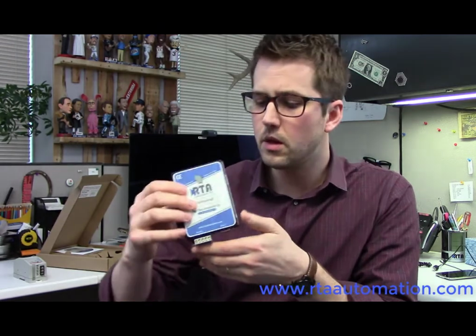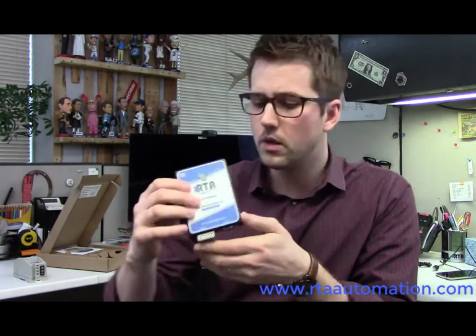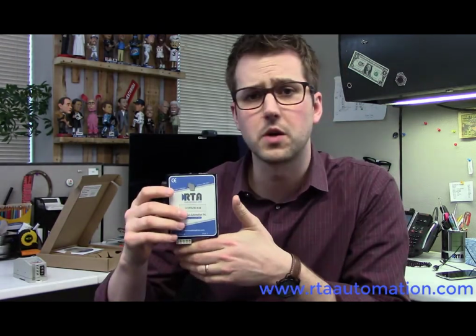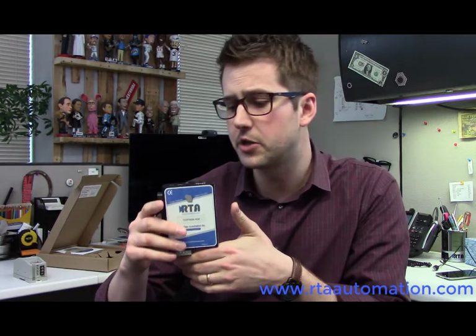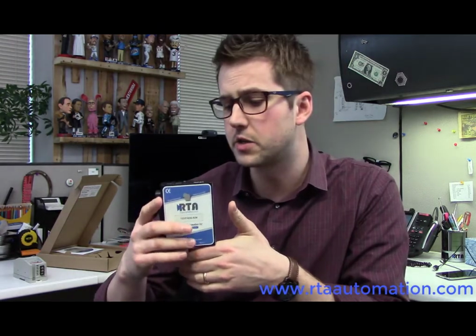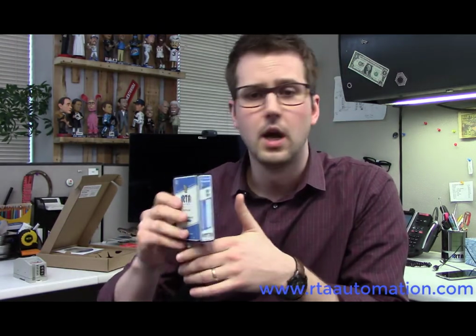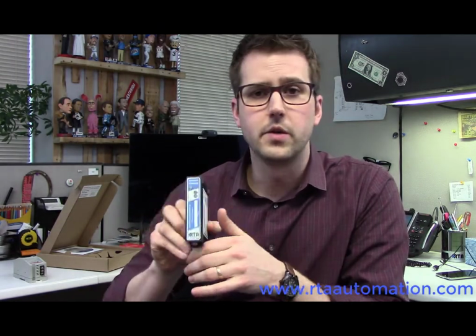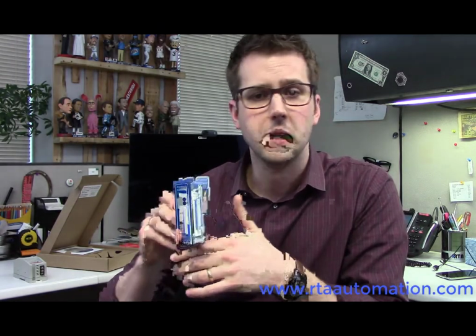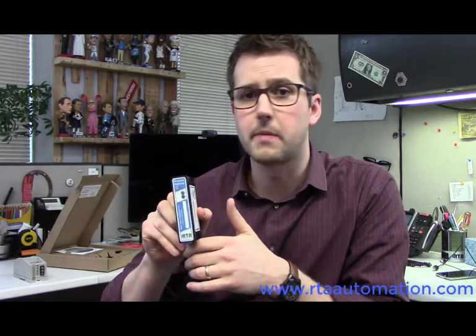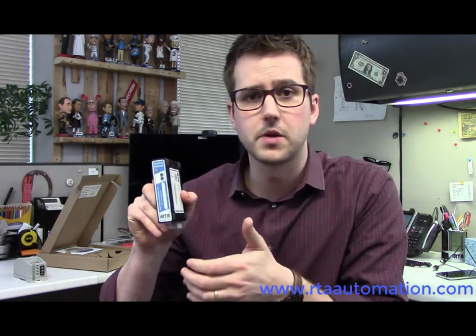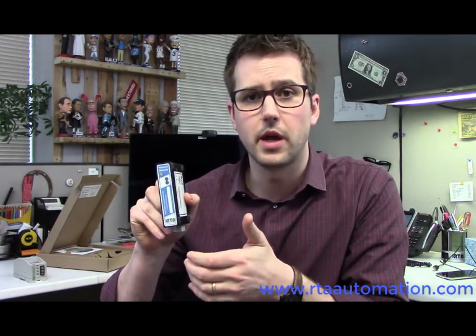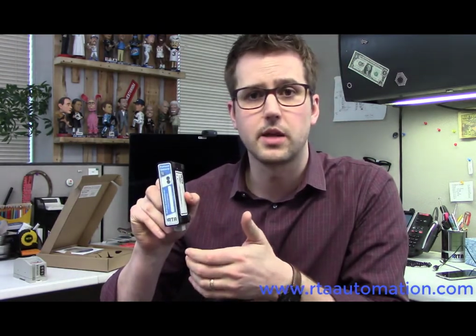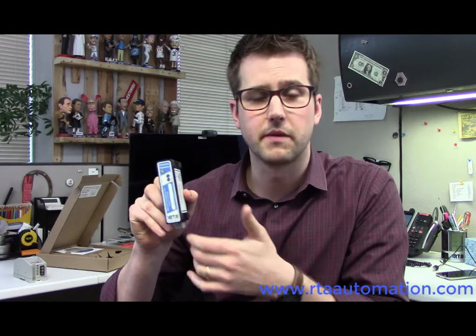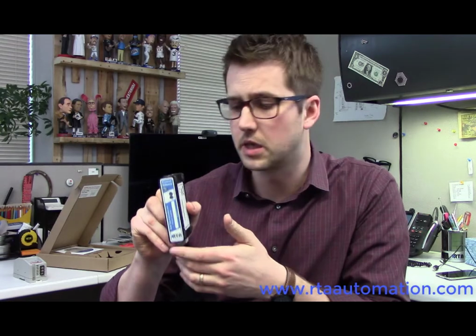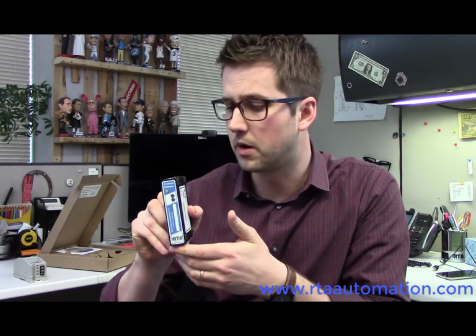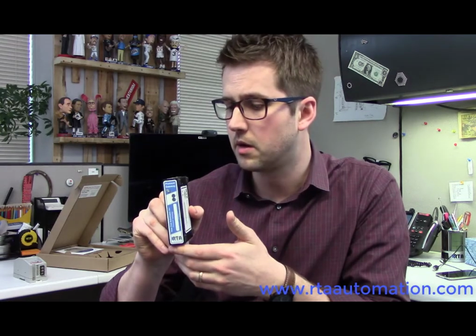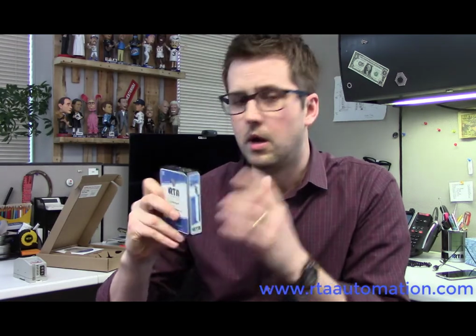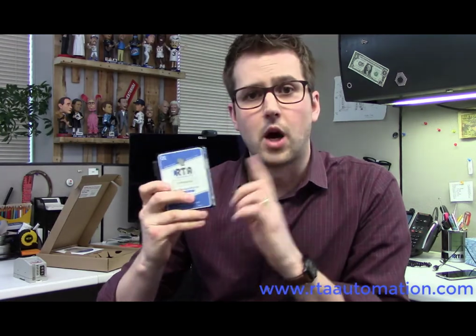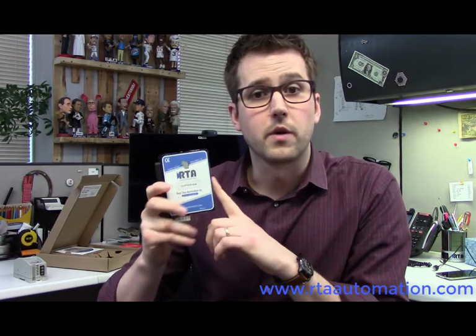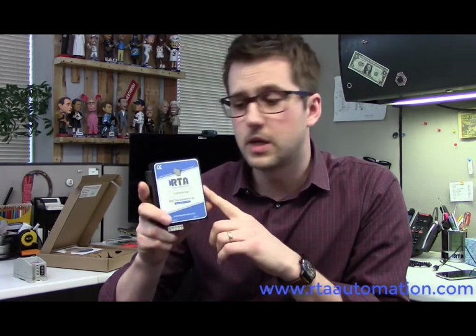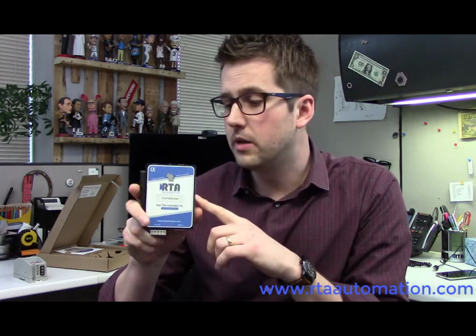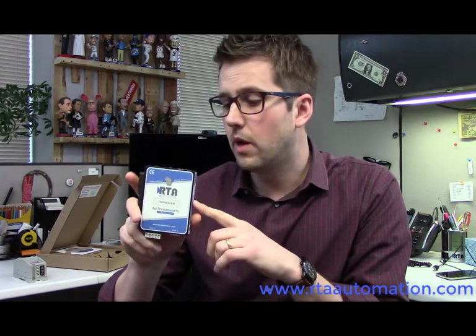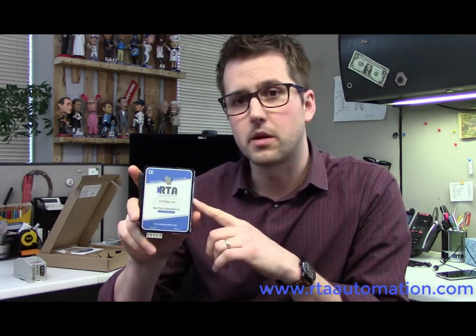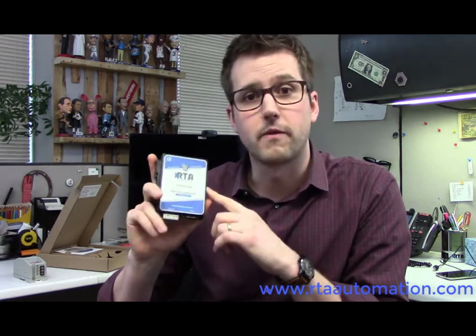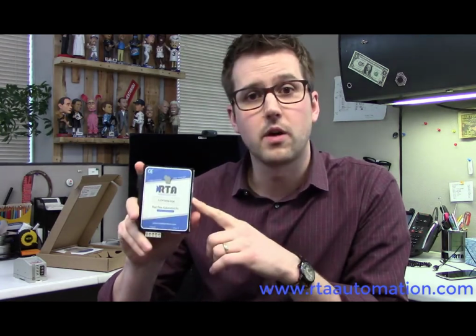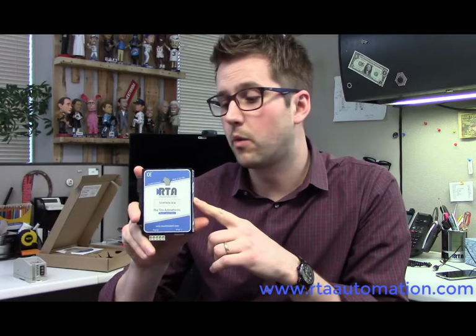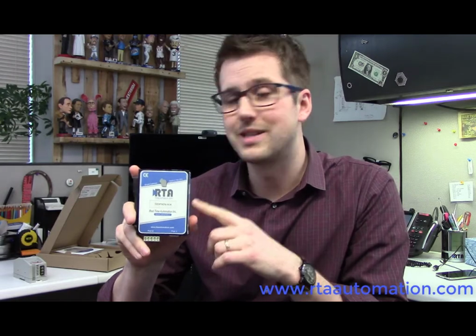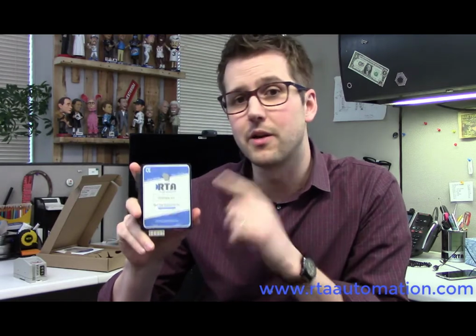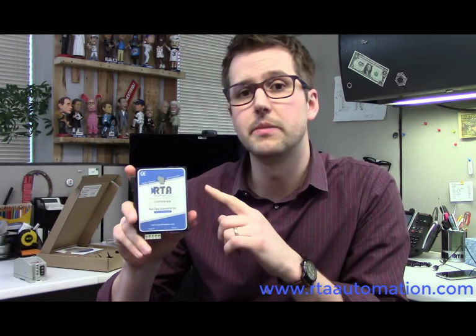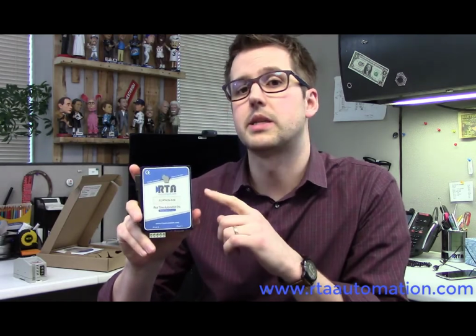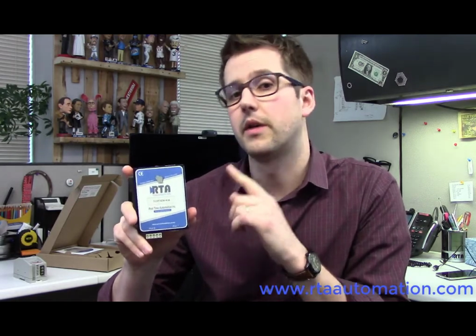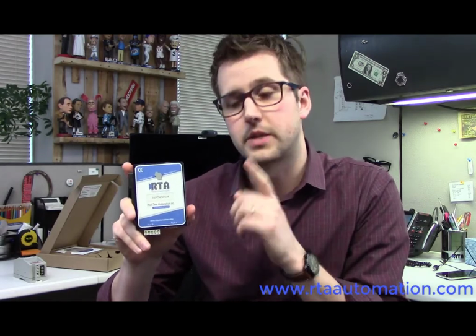As far as UL certification is concerned, this unit comes with the same hazardous location rating that the 1761 did. Hardware is 100% made in the U.S., comes with a 5-year hardware warranty, and is guaranteed to be in stock here at all times.